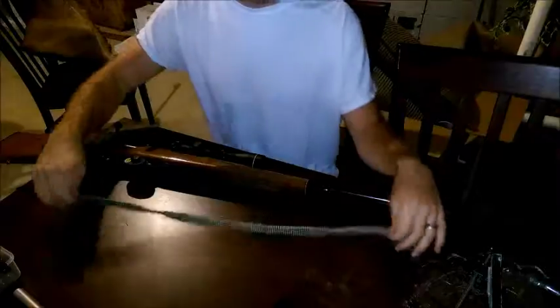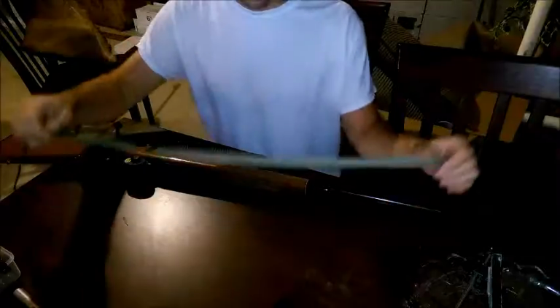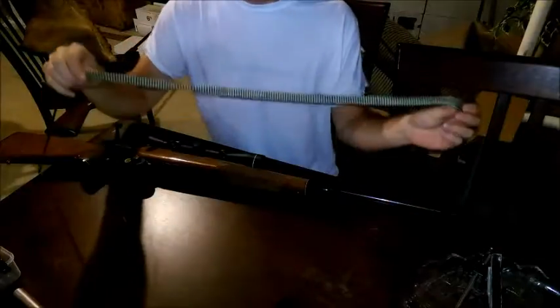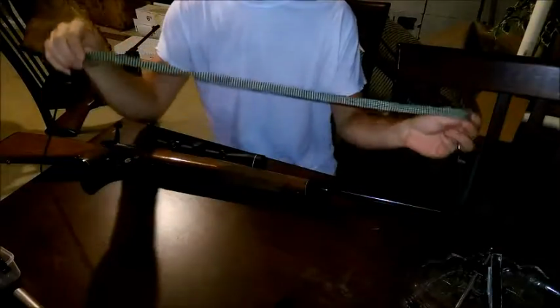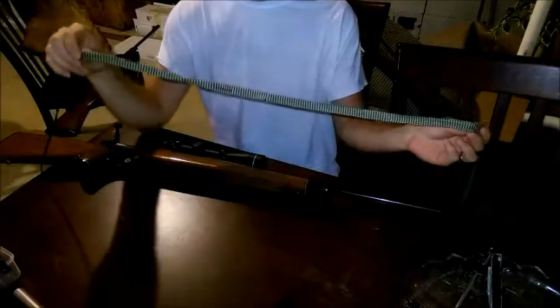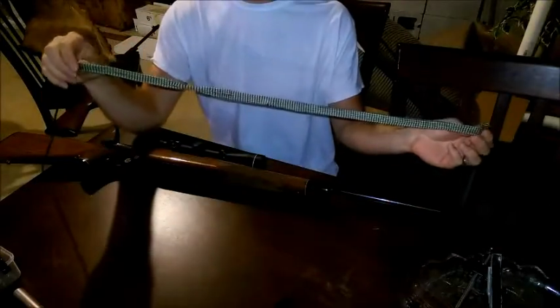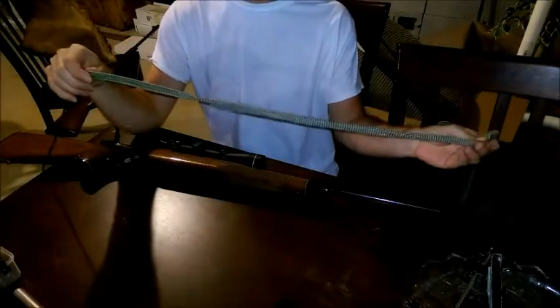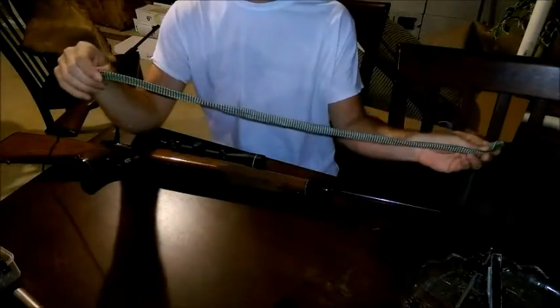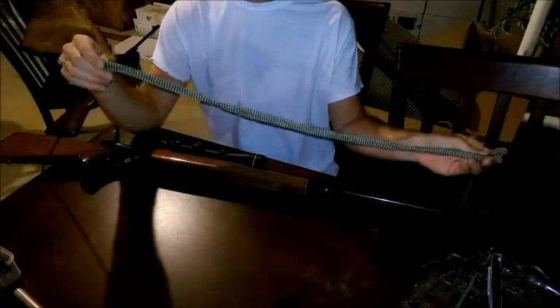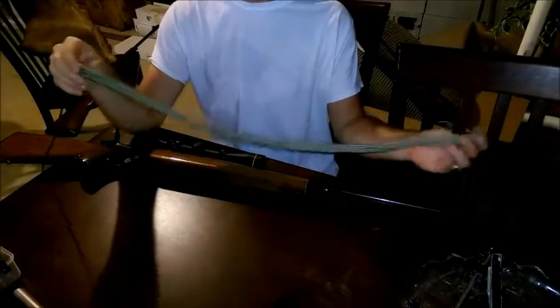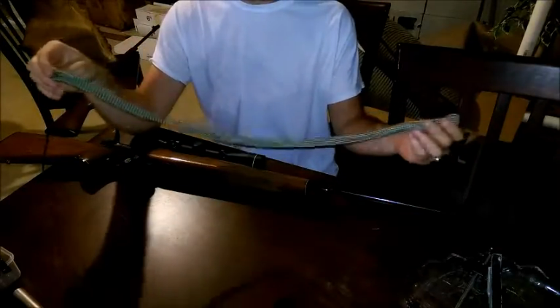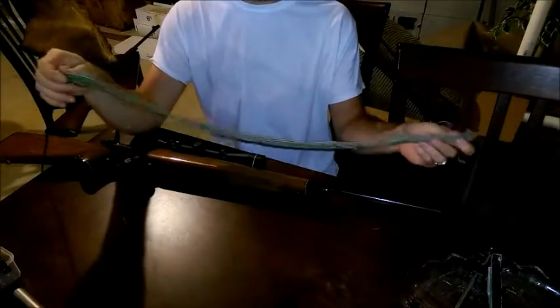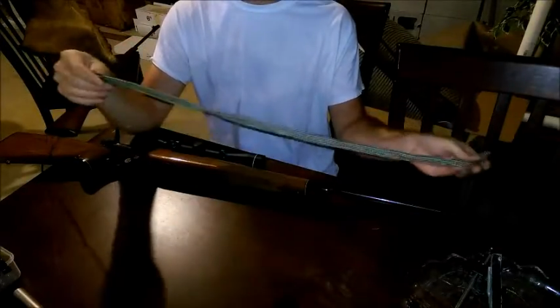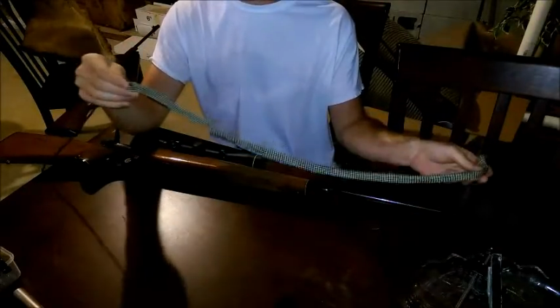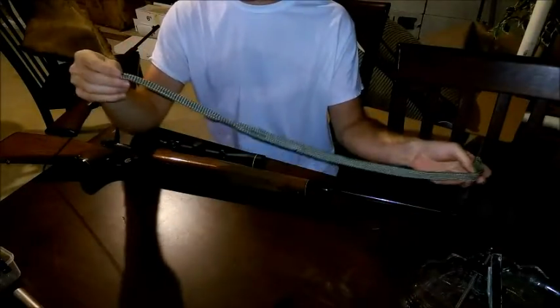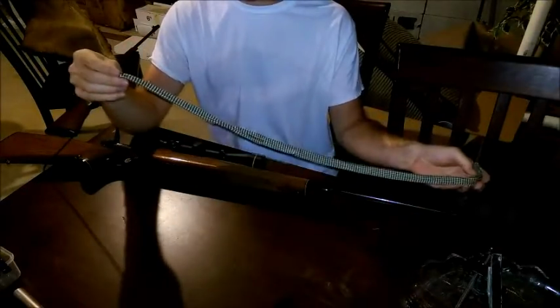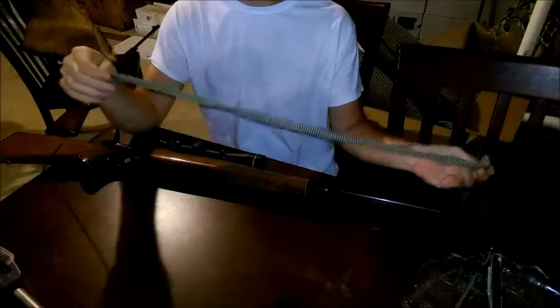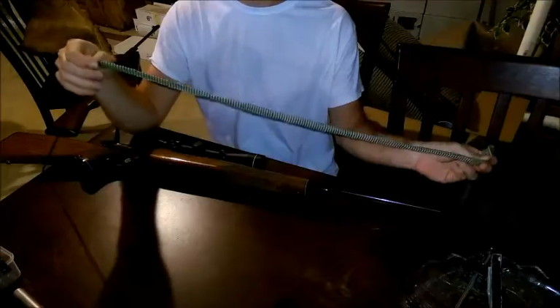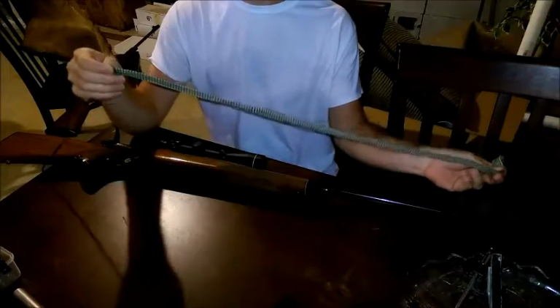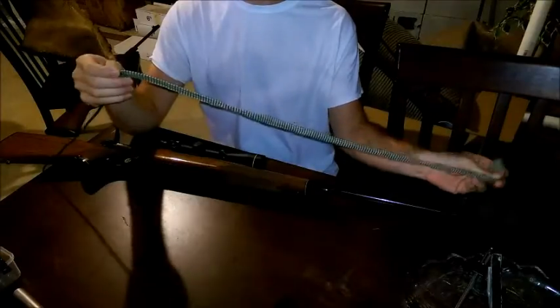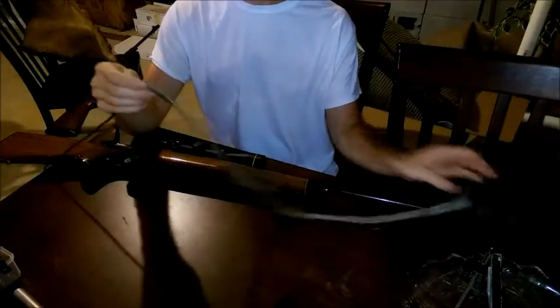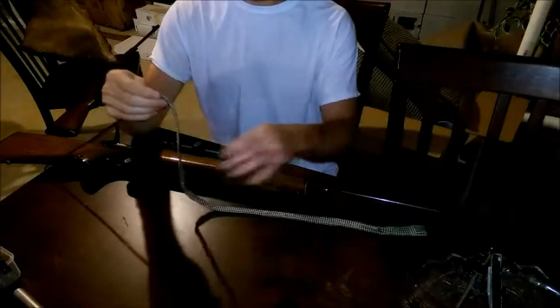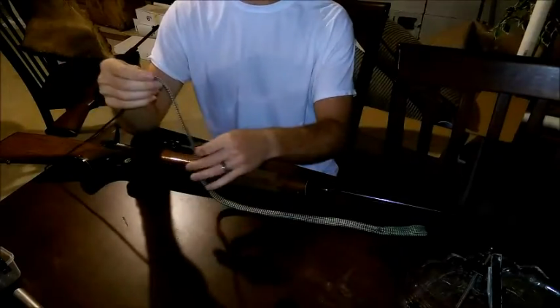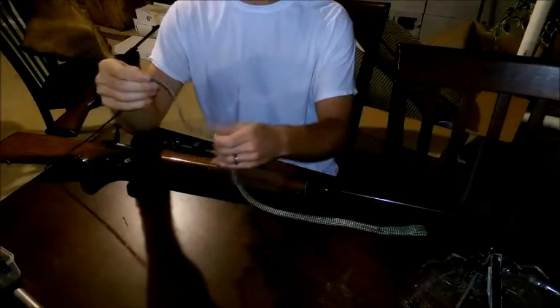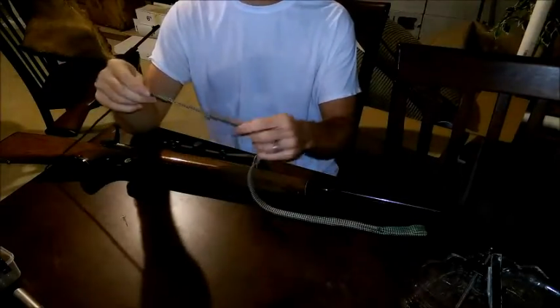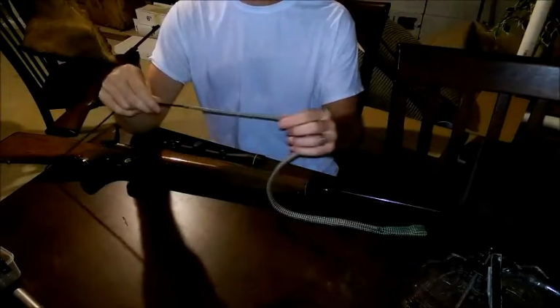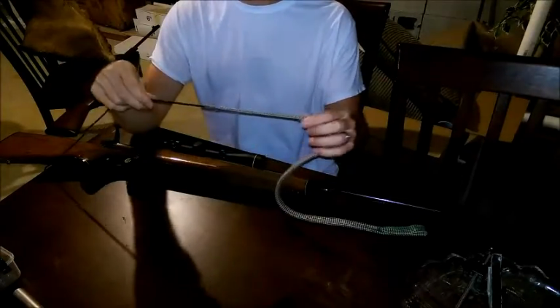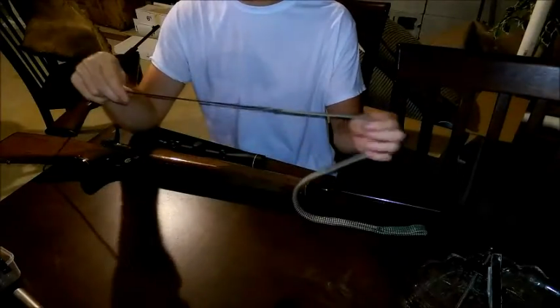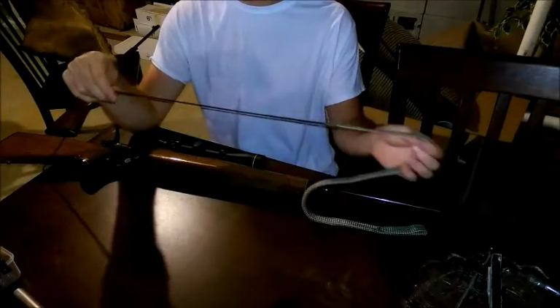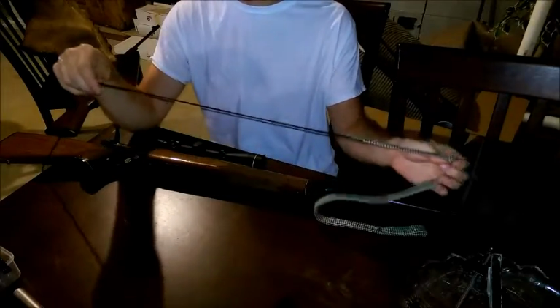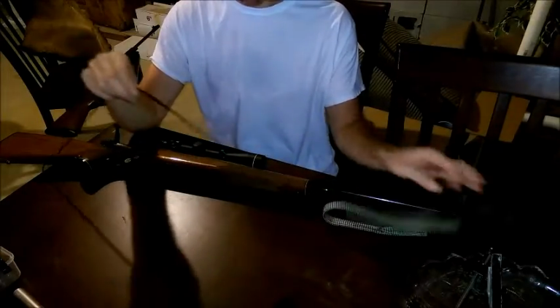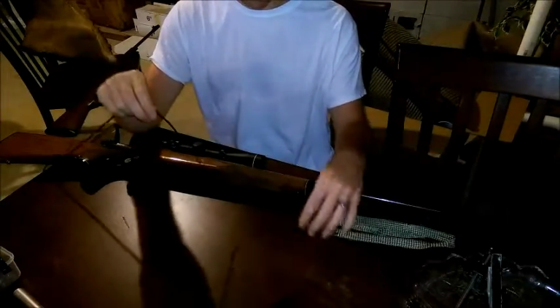I have here the Neniso Bore Snake and I ordered one of these for my shotgun and I really liked it, so I ended up ordering one for my rifle as well.